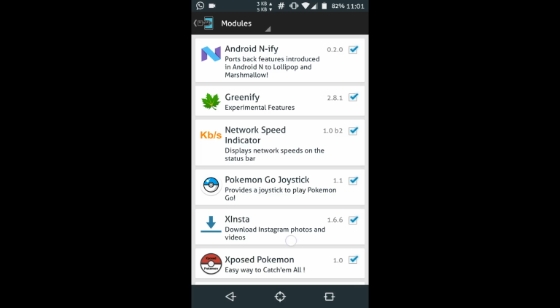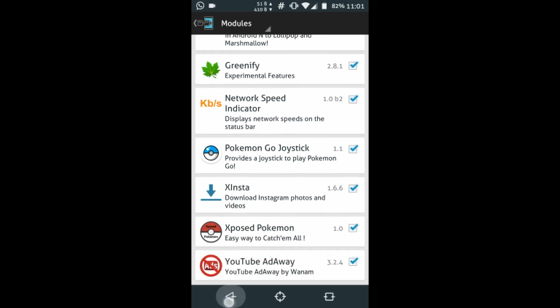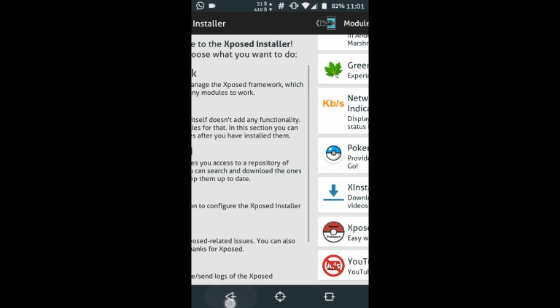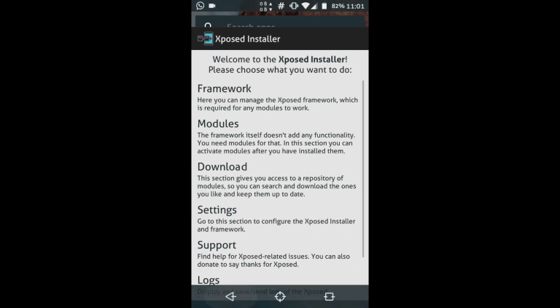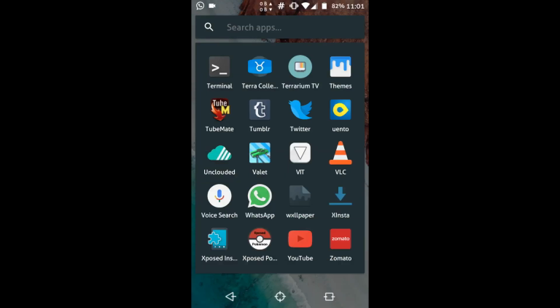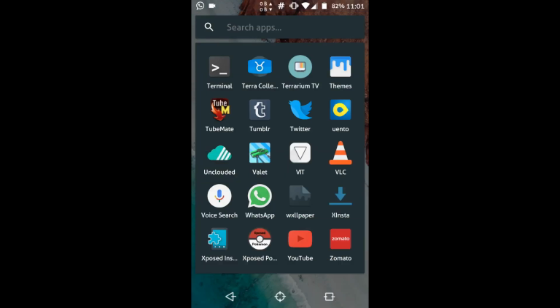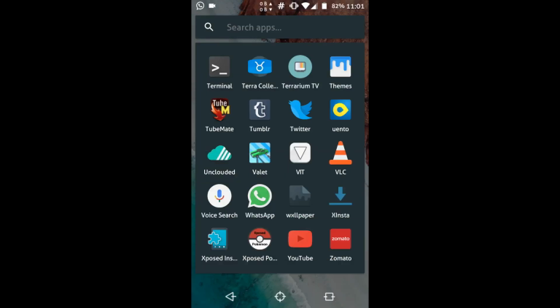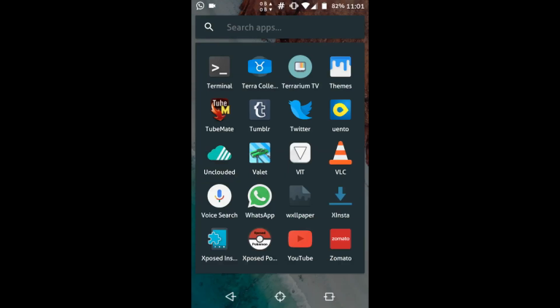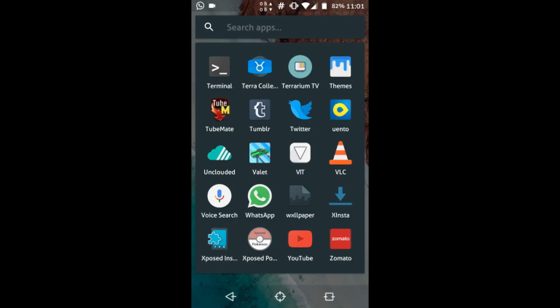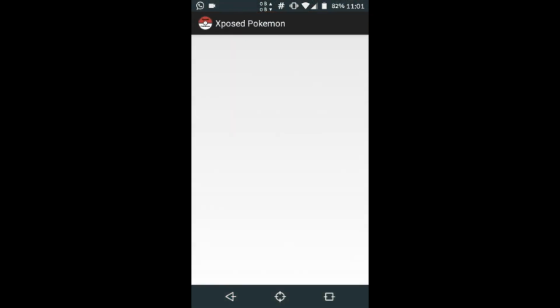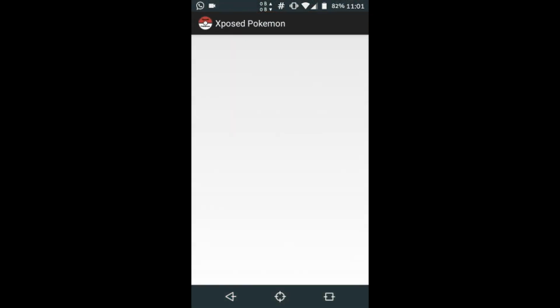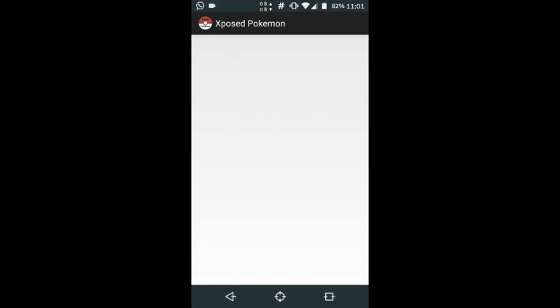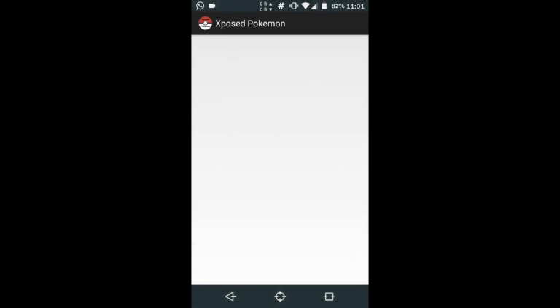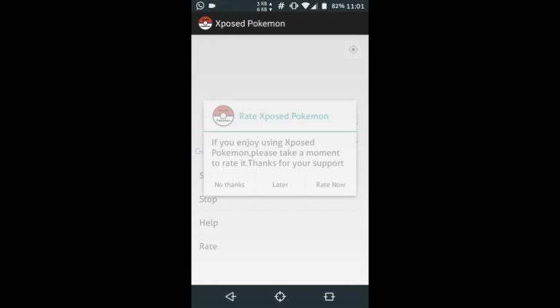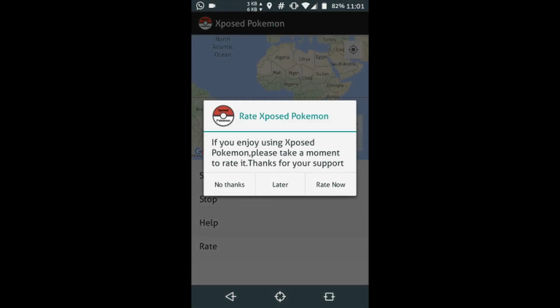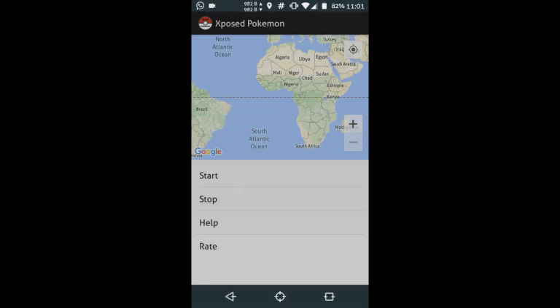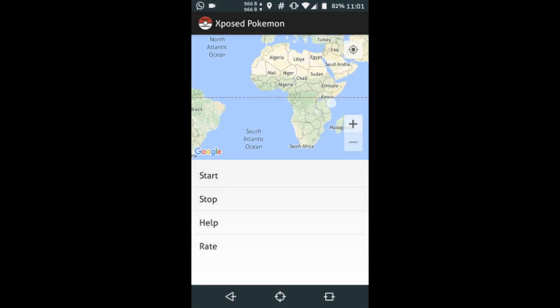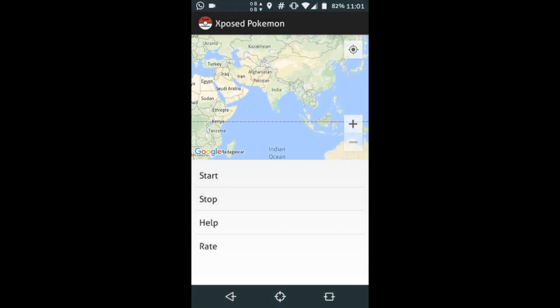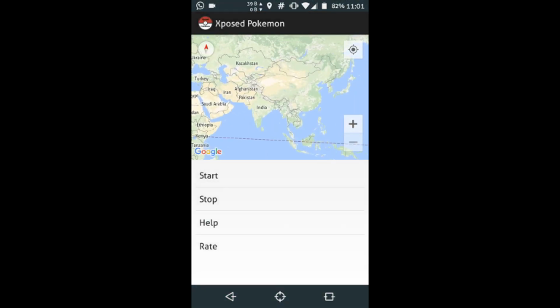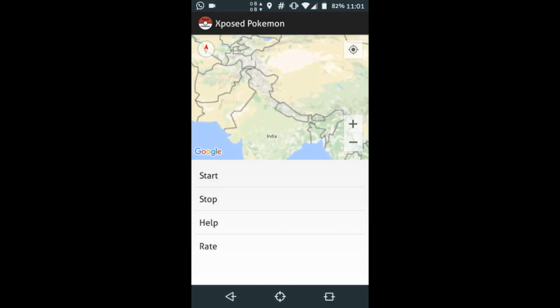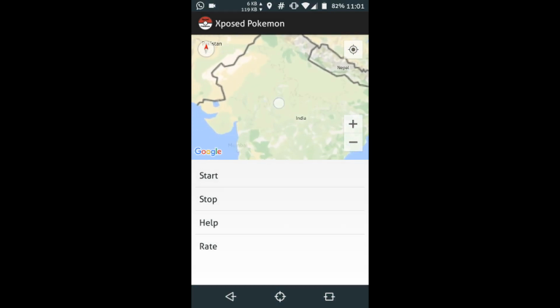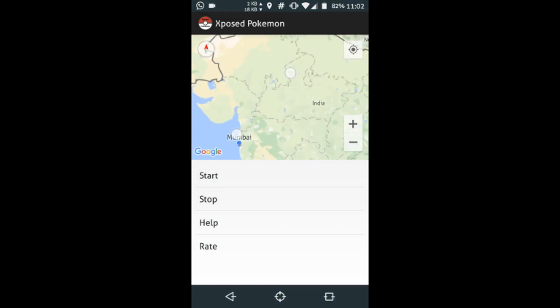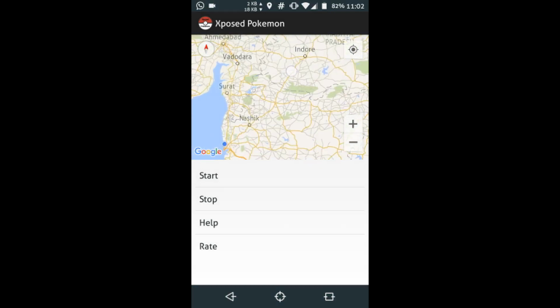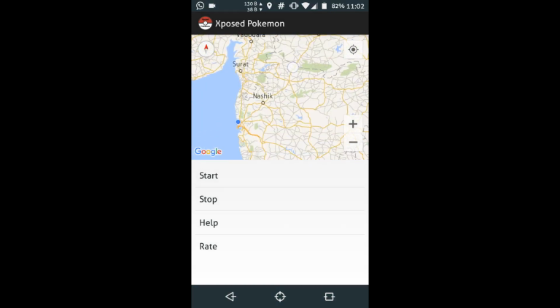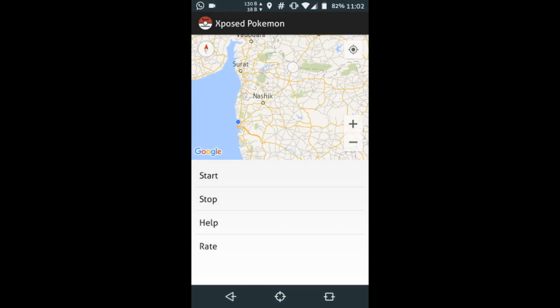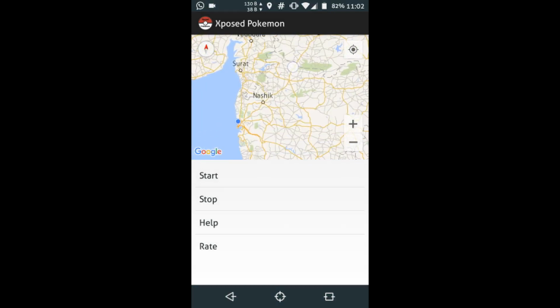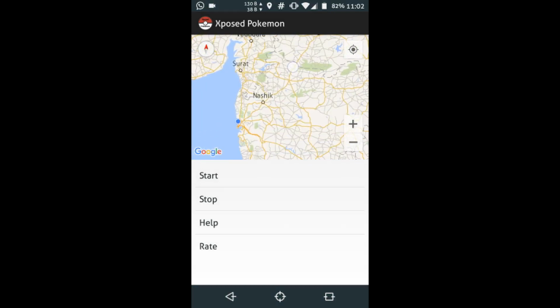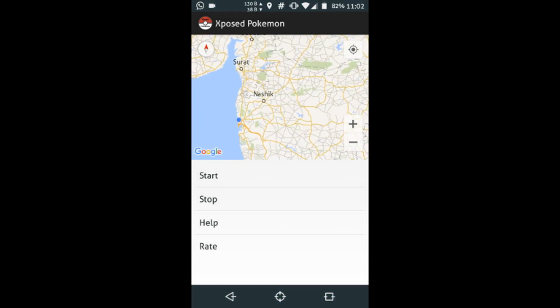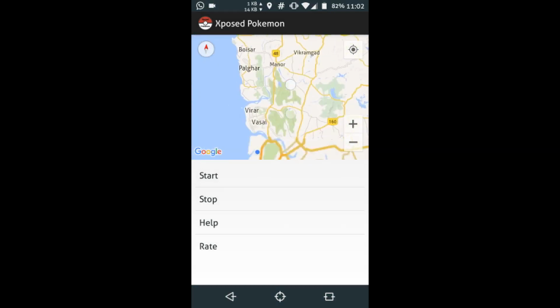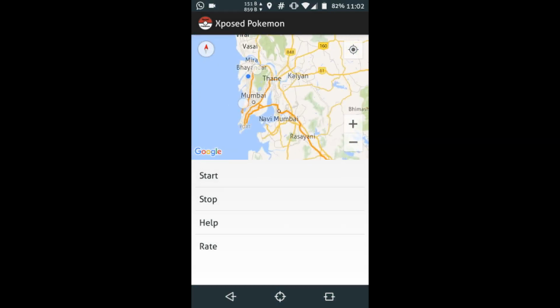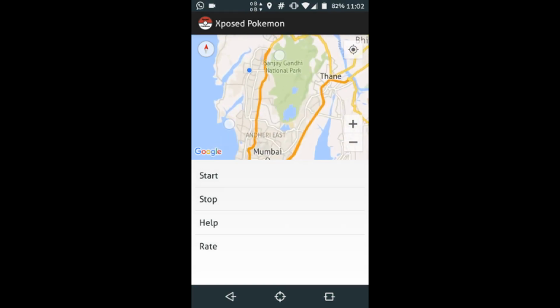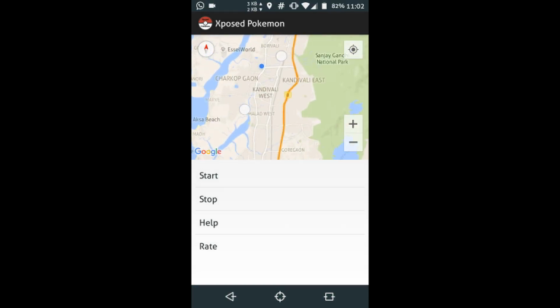Once enabled, you need to restart your phone. So restart your phone and come right back. Once restarted, open the app which we just installed — that's the Xposed Pokemon Go module.